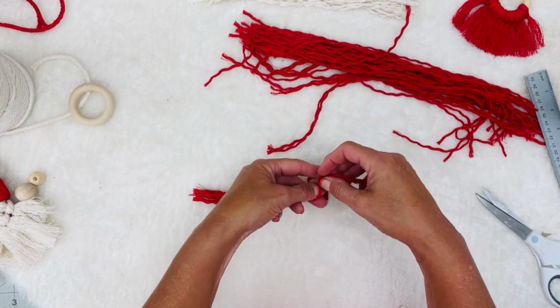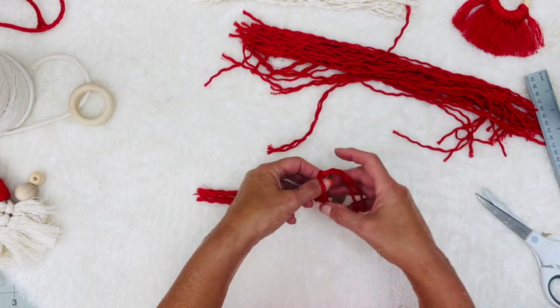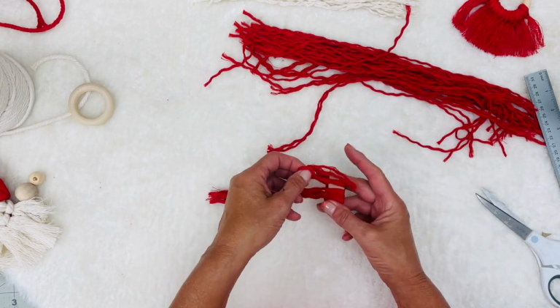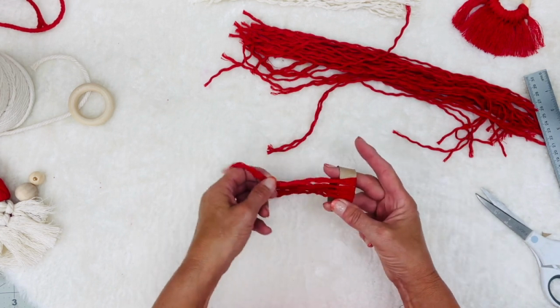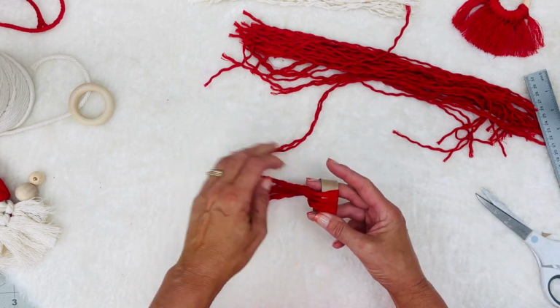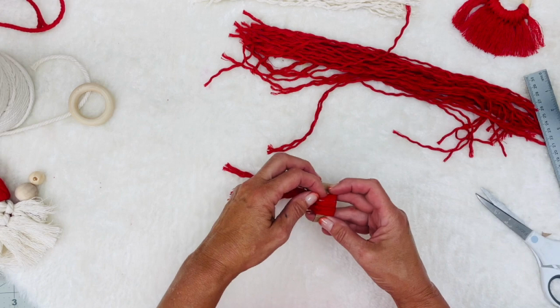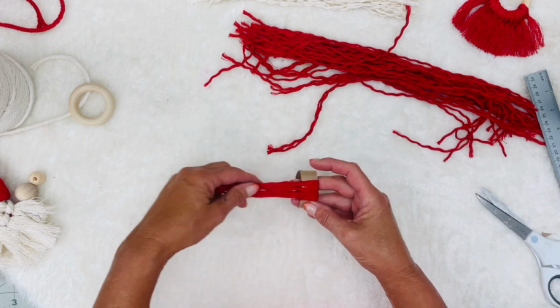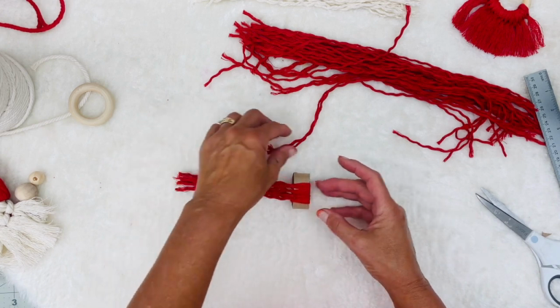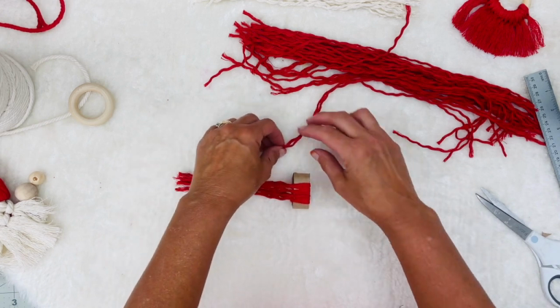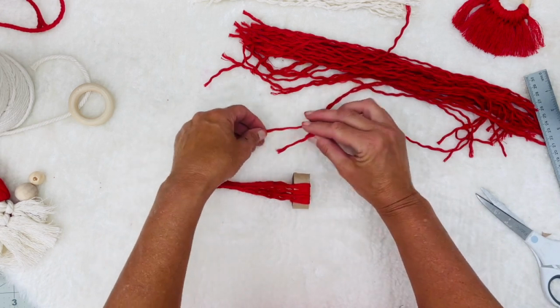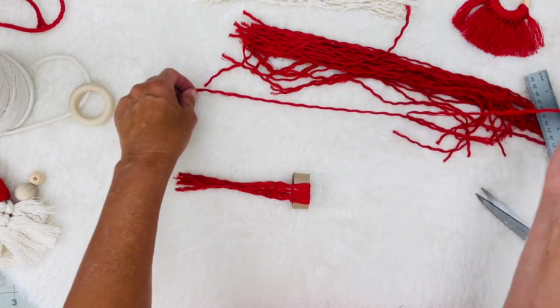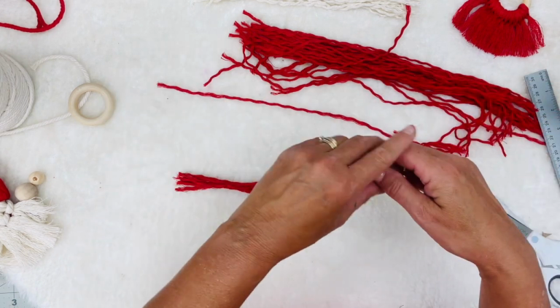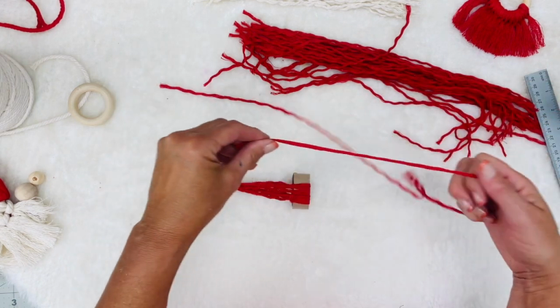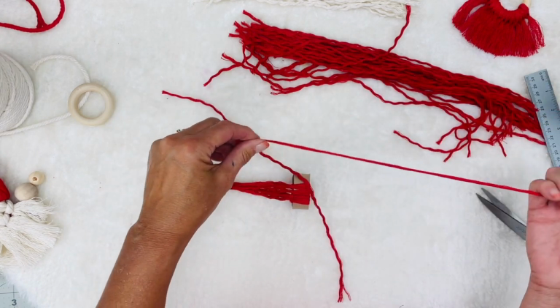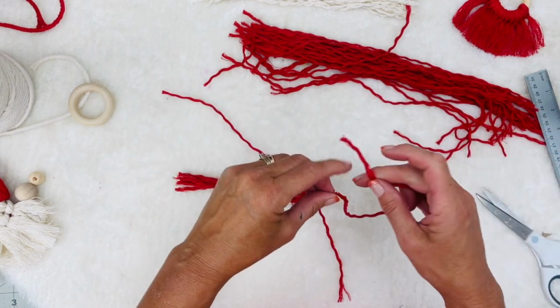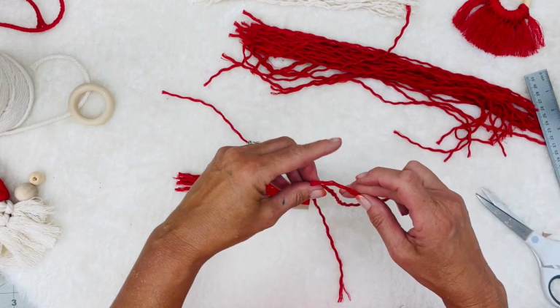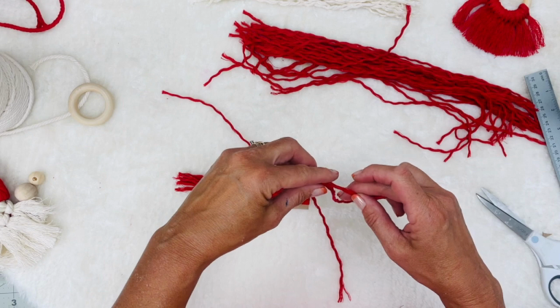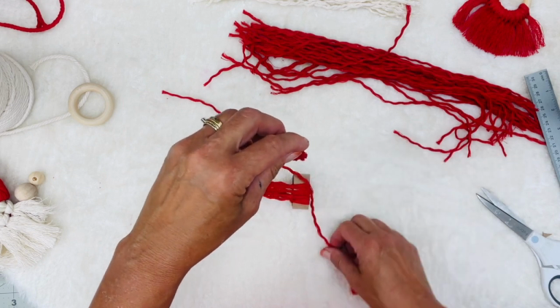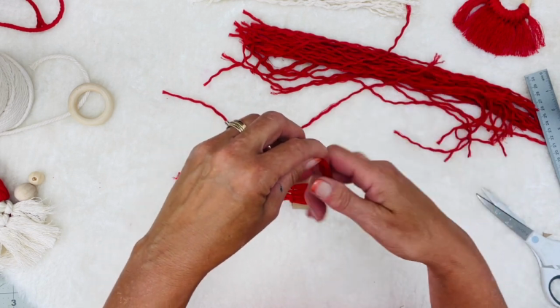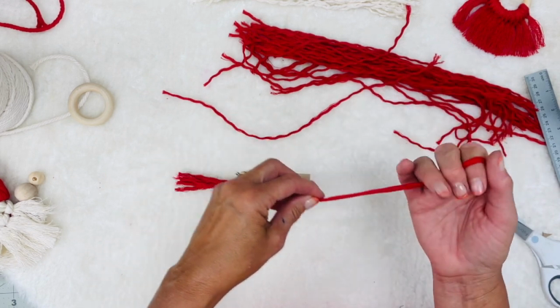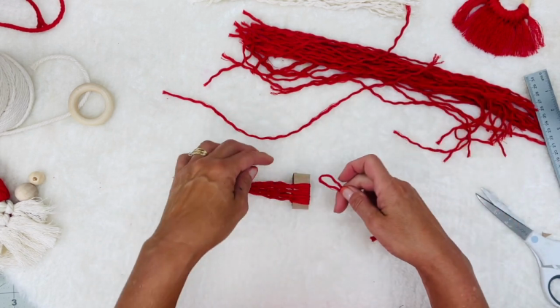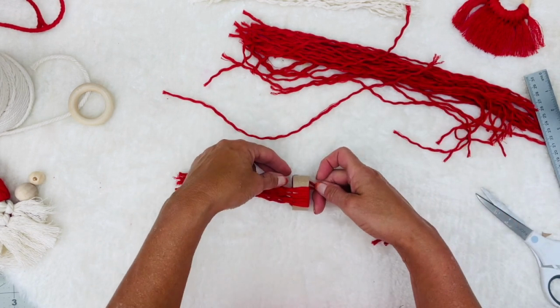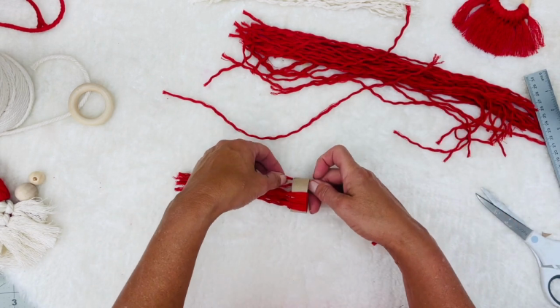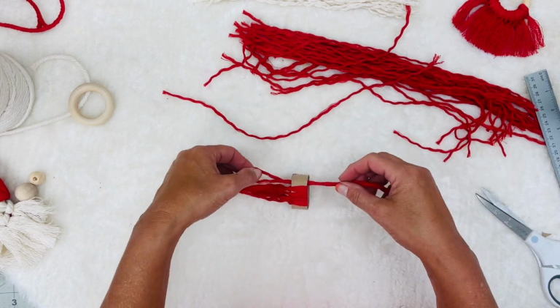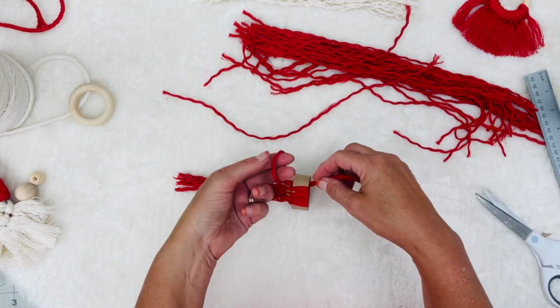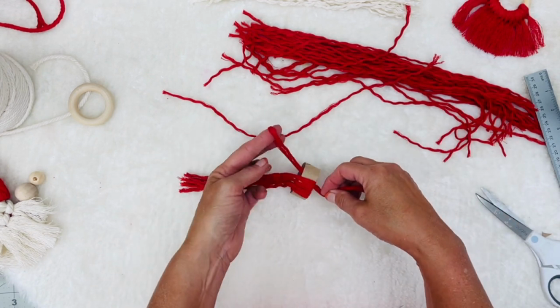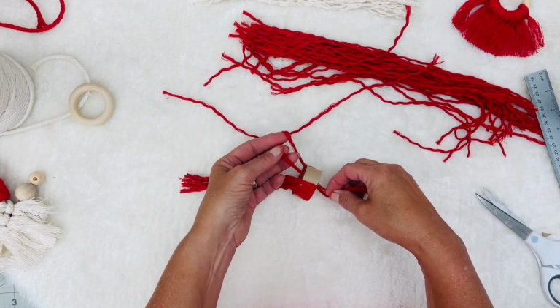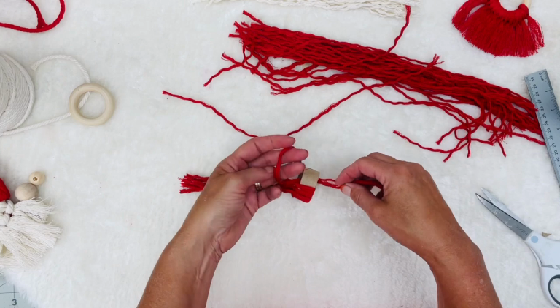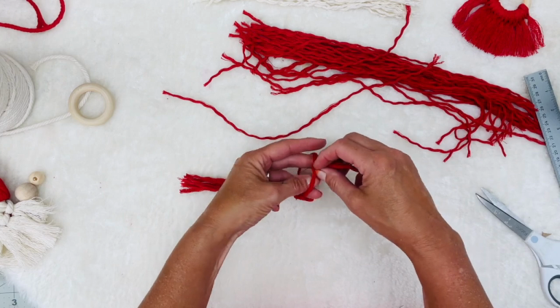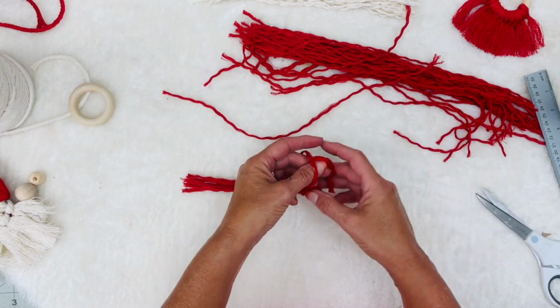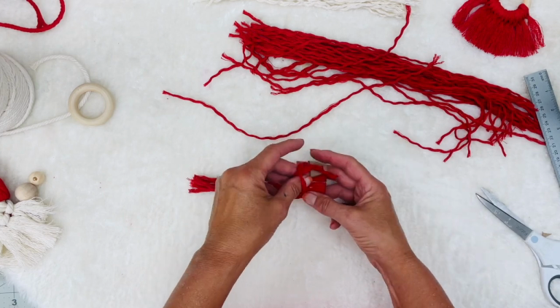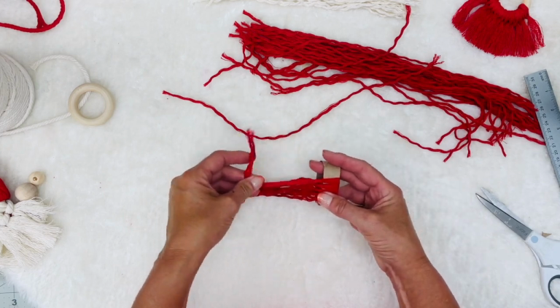This takes a little bit of time to do. Just pull it tight and keep squishing it together. I'm going to keep doing it and I will fast forward here for you guys, and then I'll join you on the other side and show you how you finish off the hat.